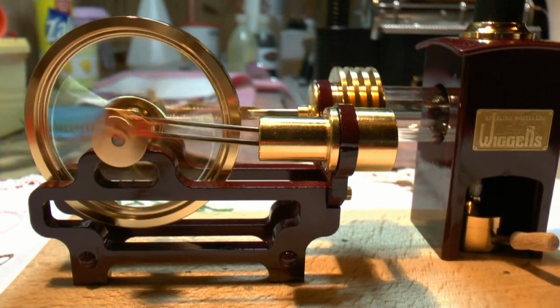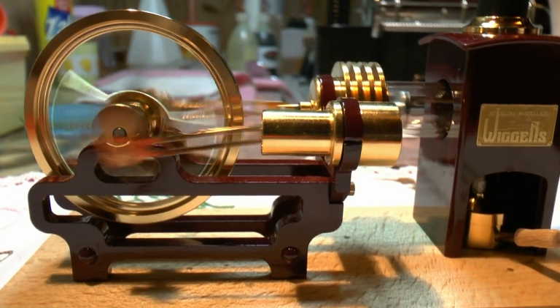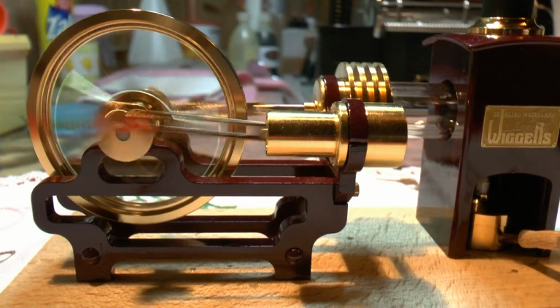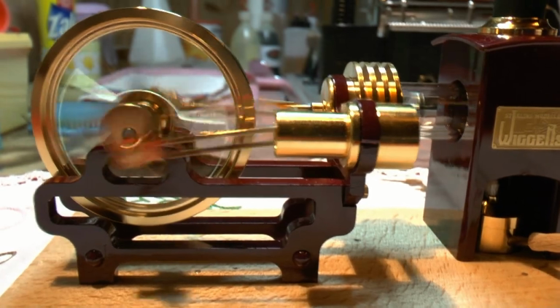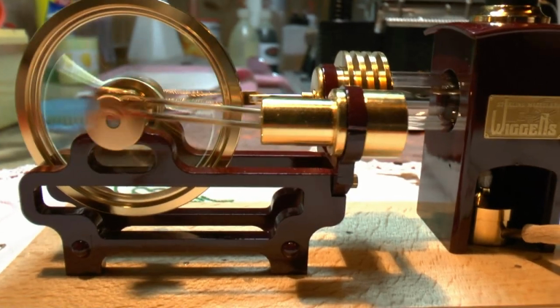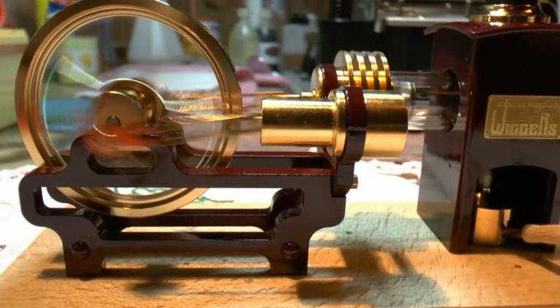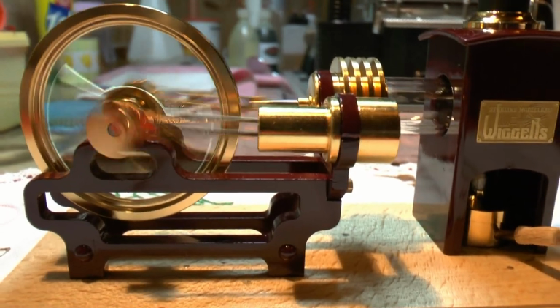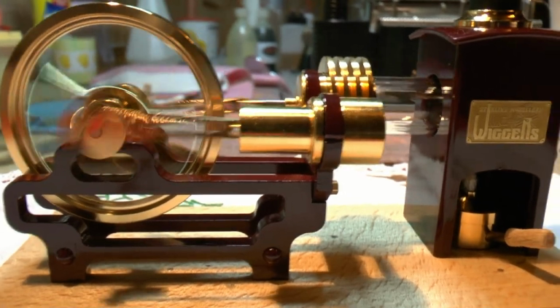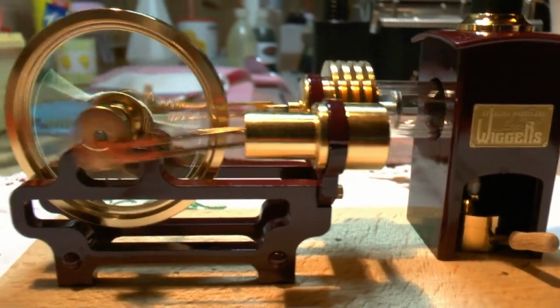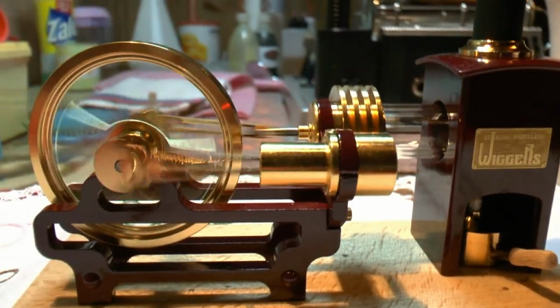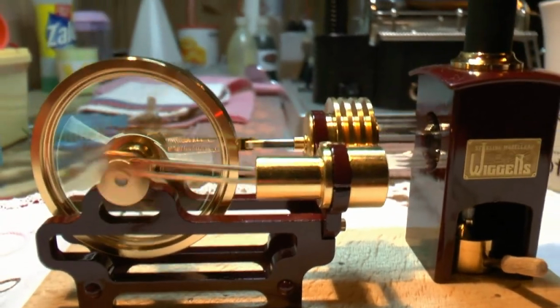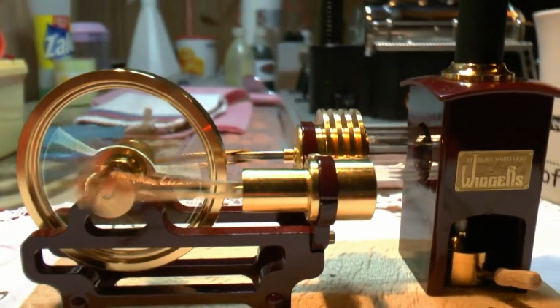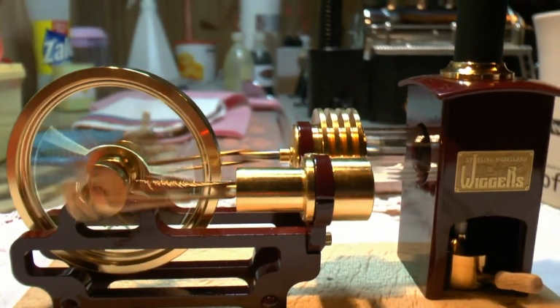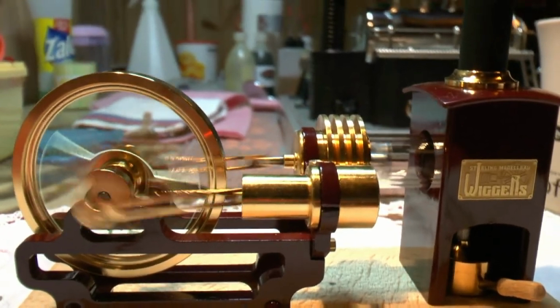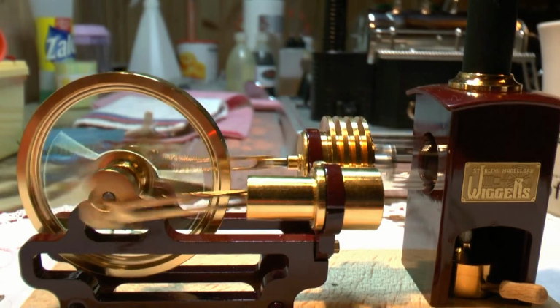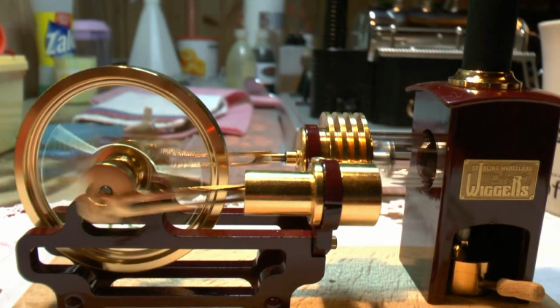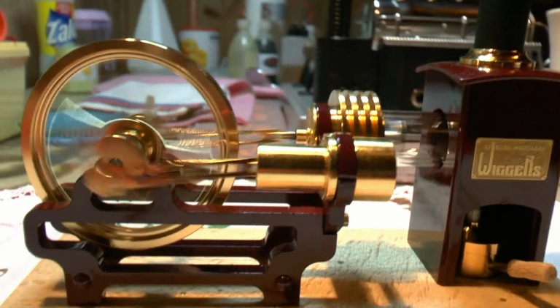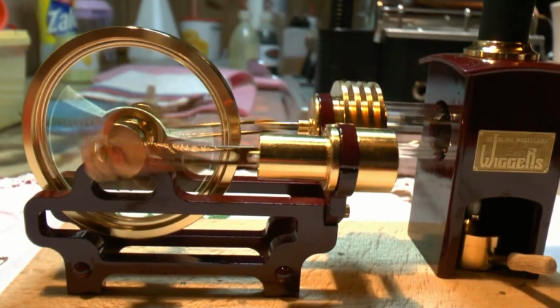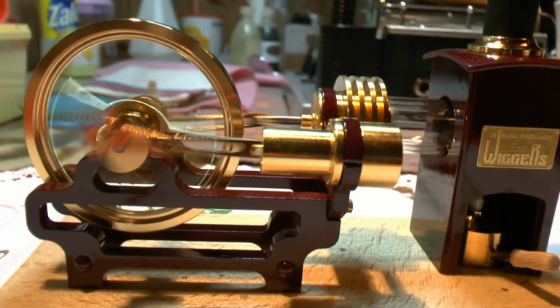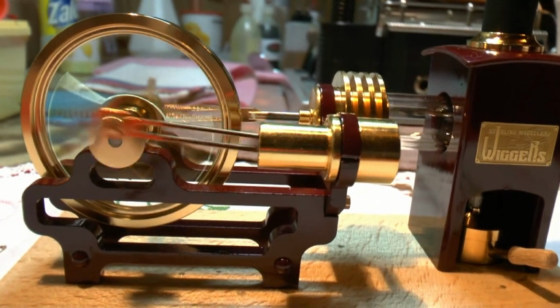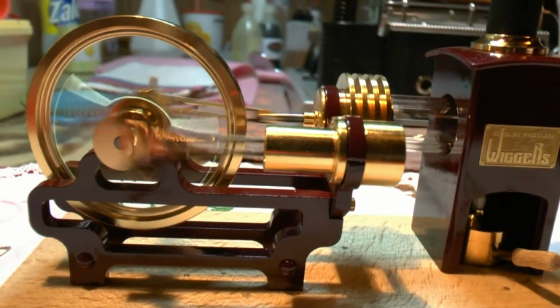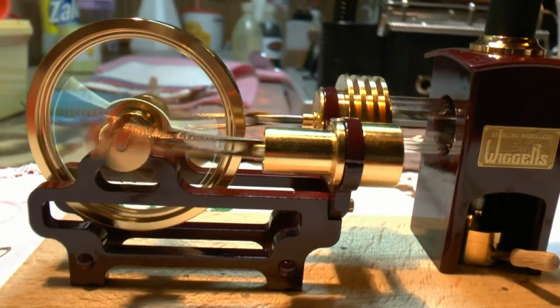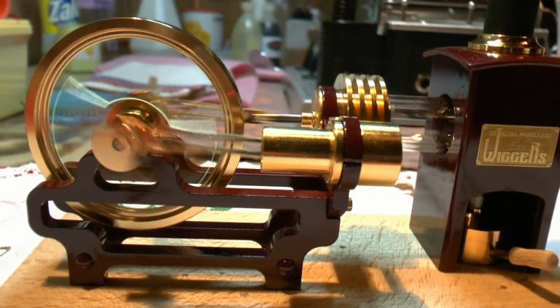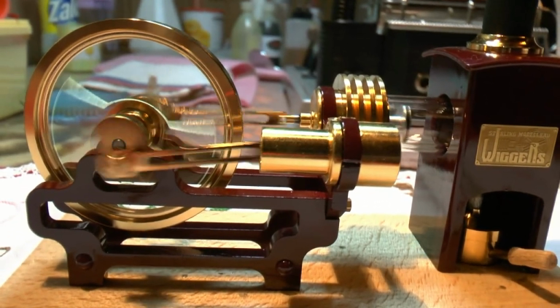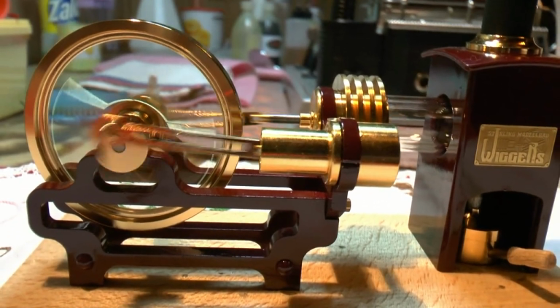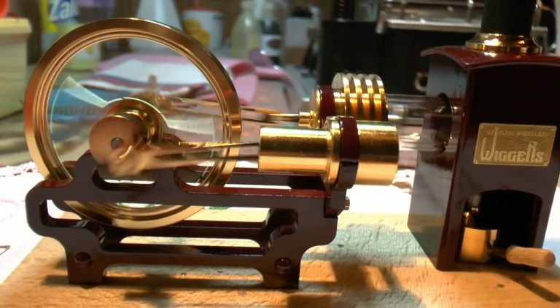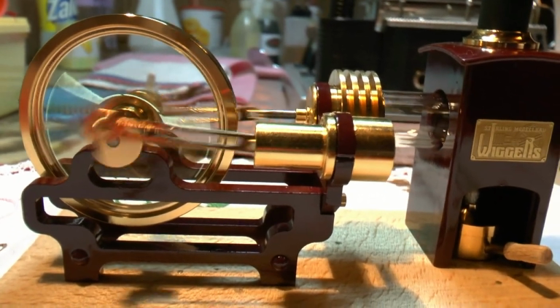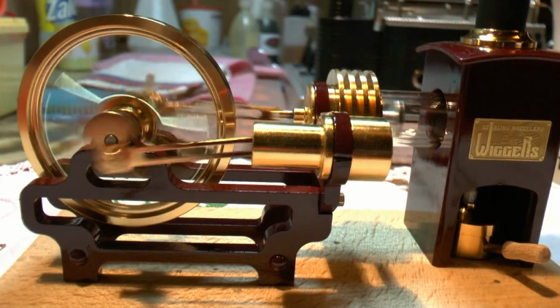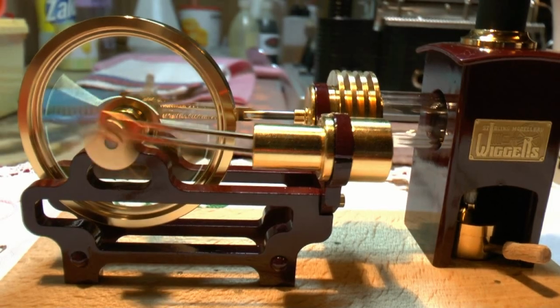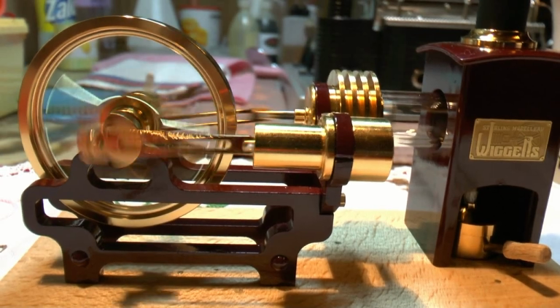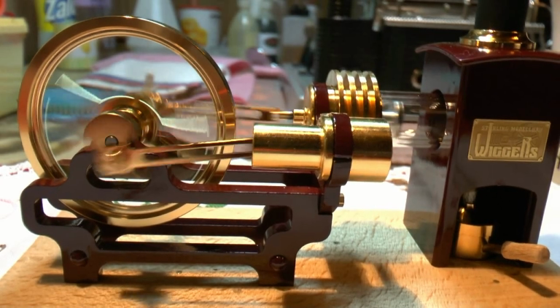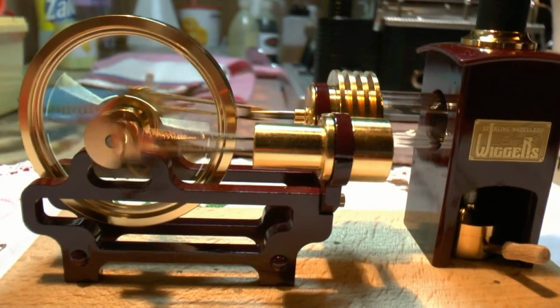After I blow out the flame, it will keep on going for quite some time. Very nice.